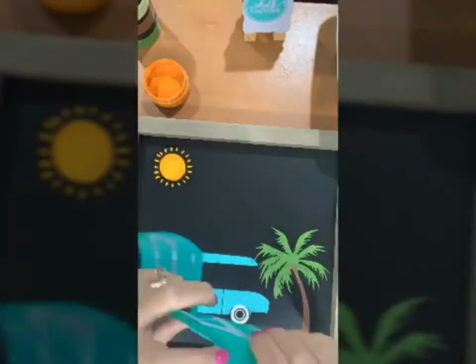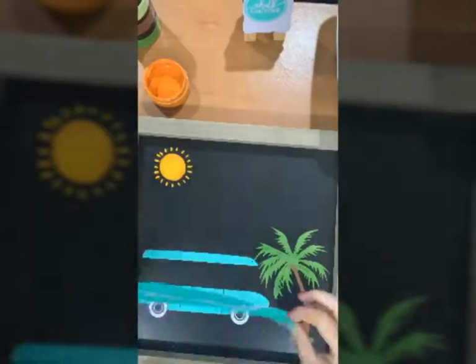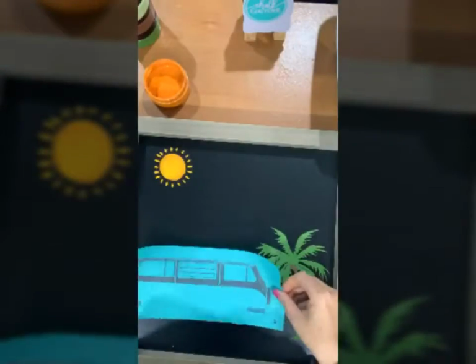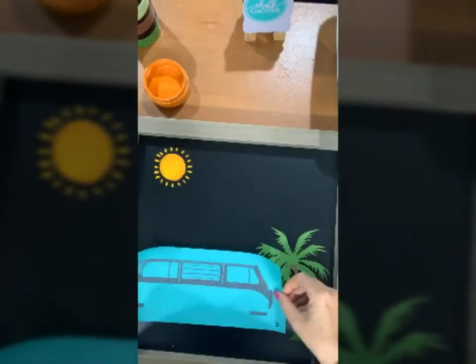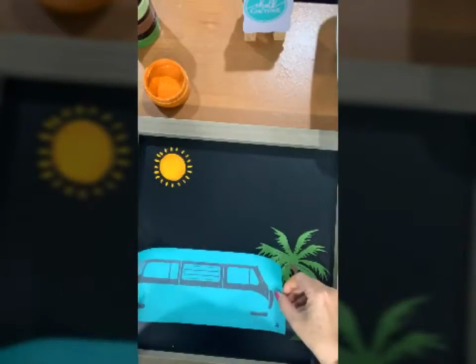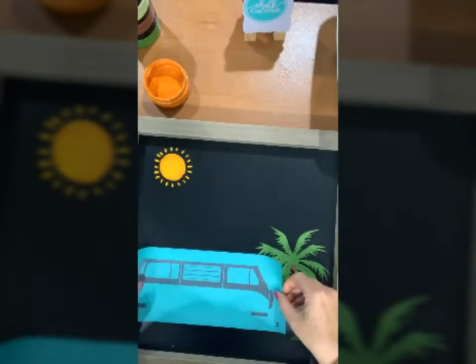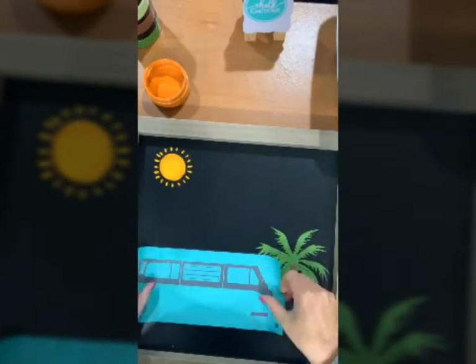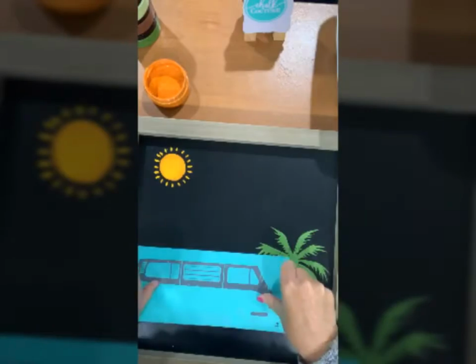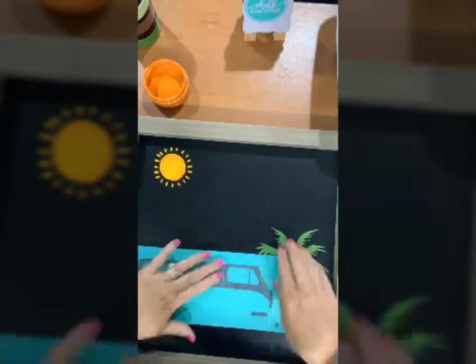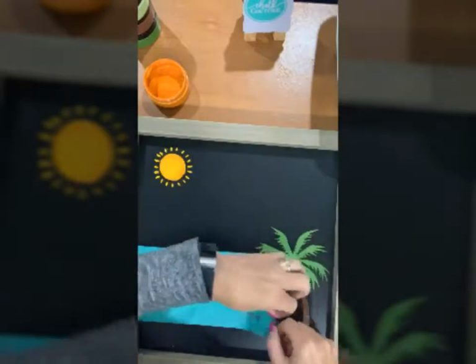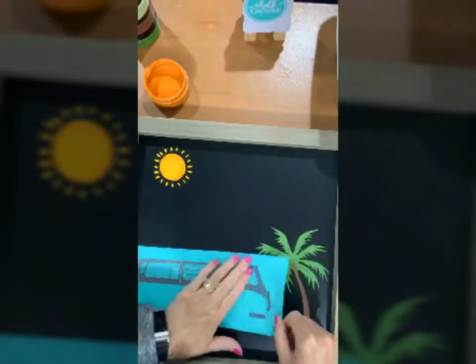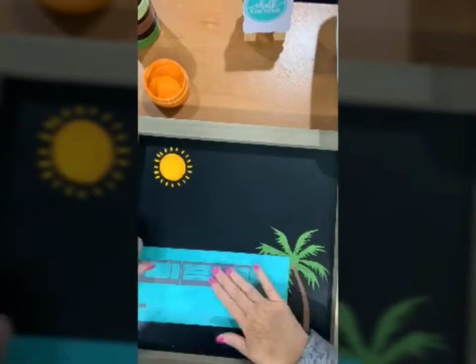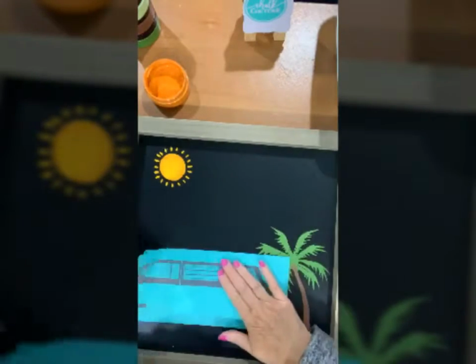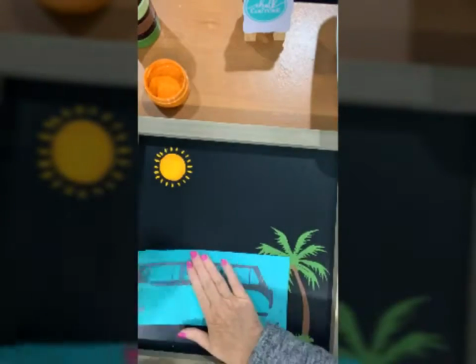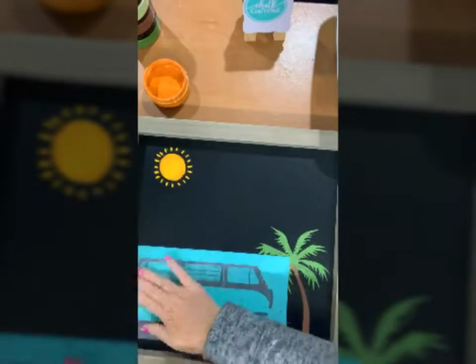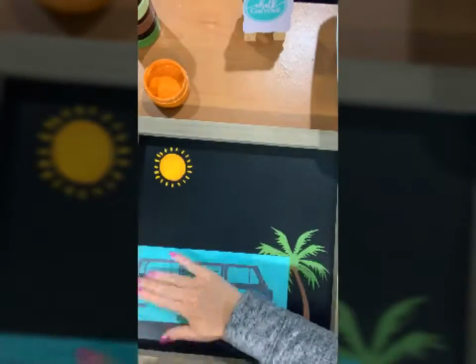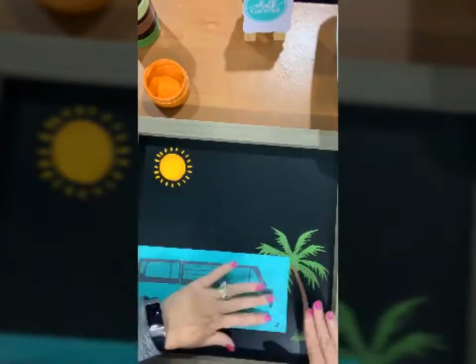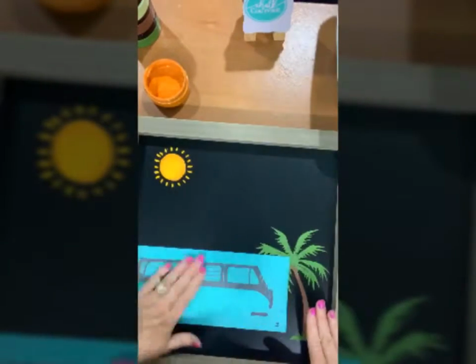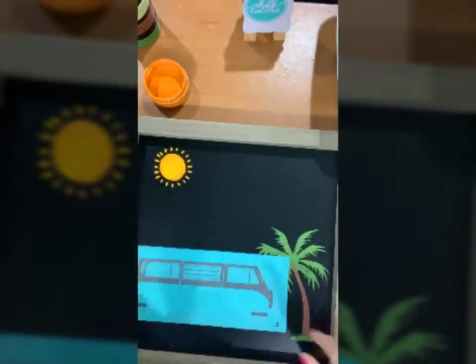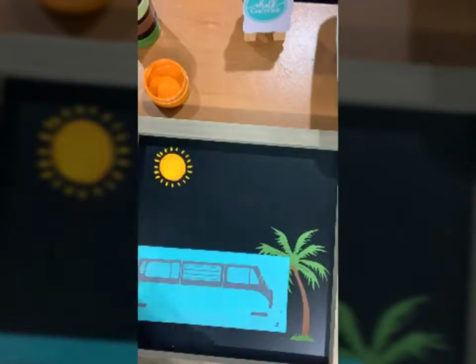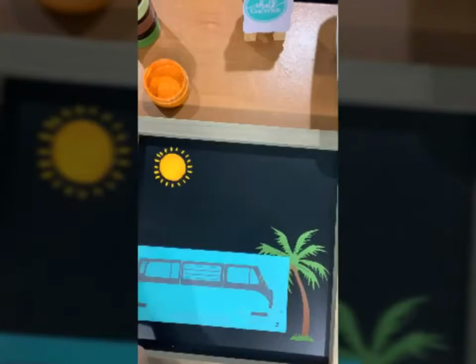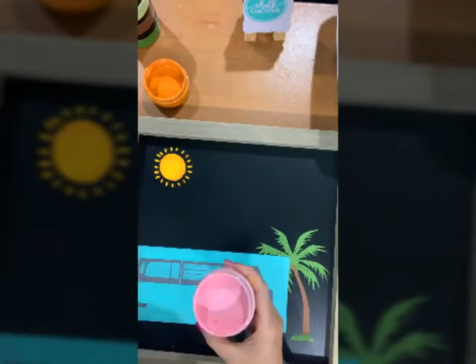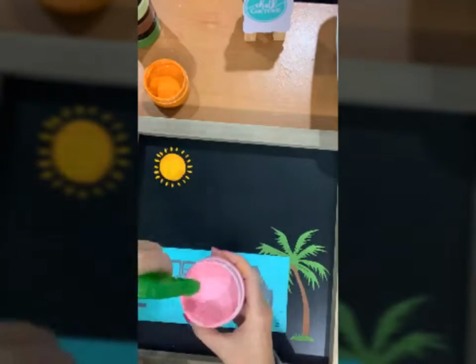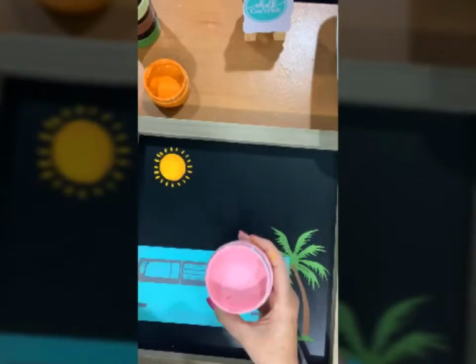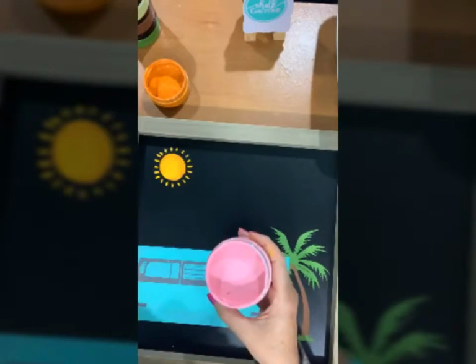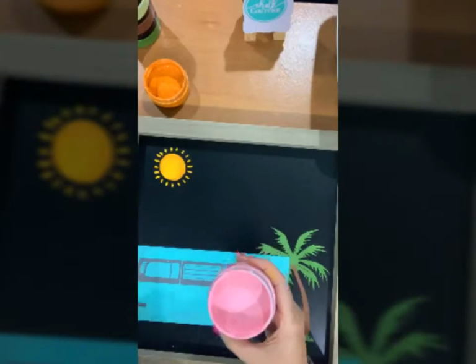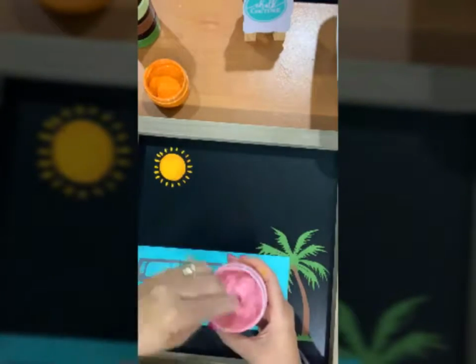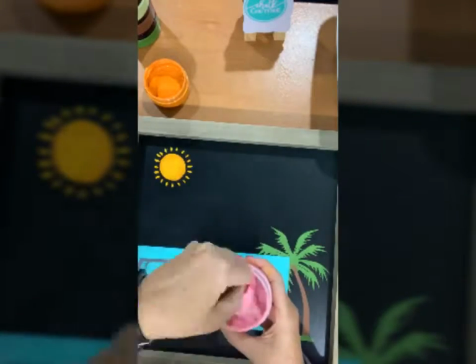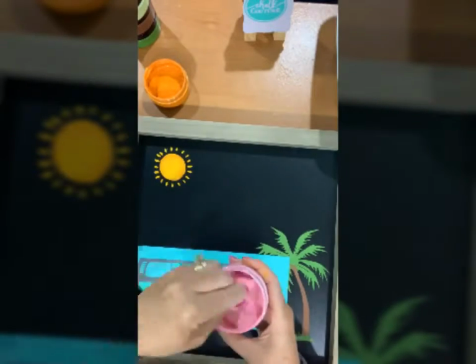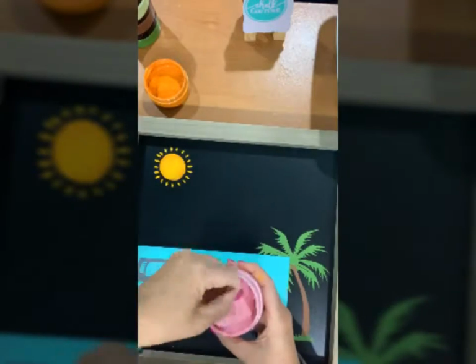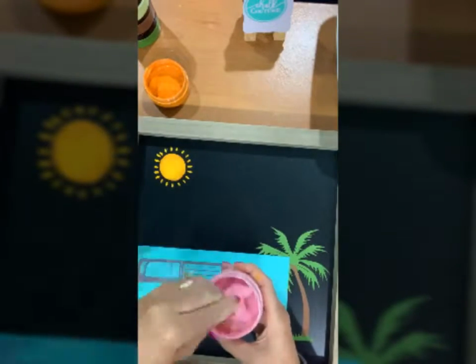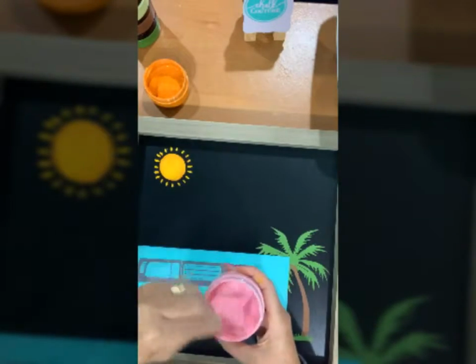Now I'm going to do the windows on the van and I've picked out a bright pink to go with that. With Chalk Couture you can mix and match your colors to match your decor and your preferences in any way you want.